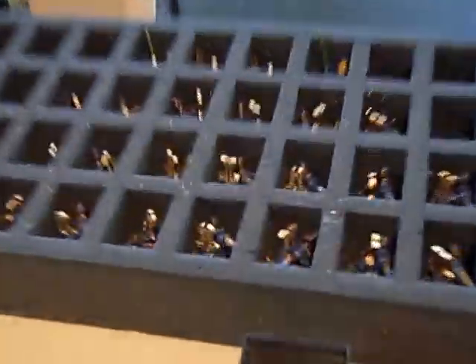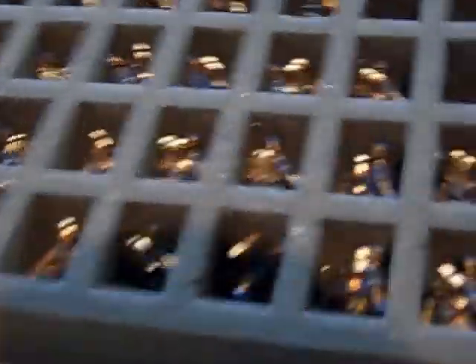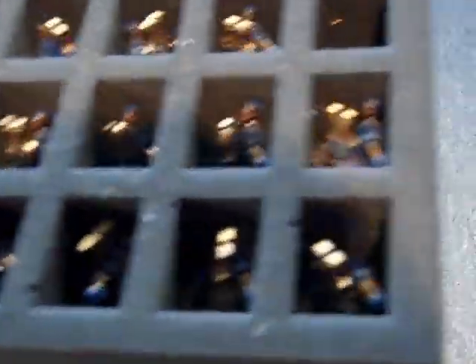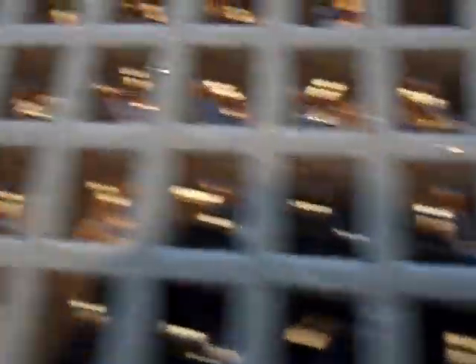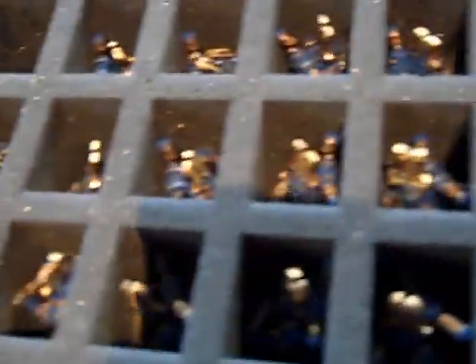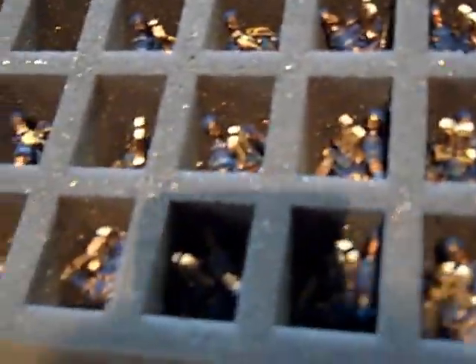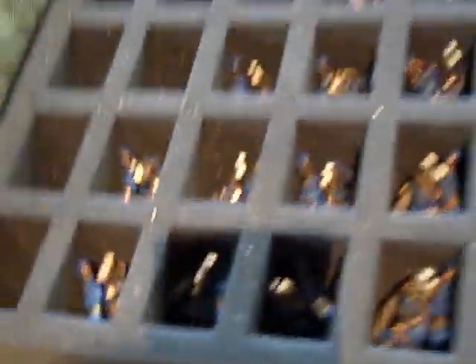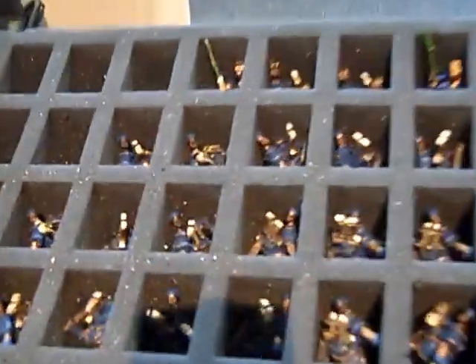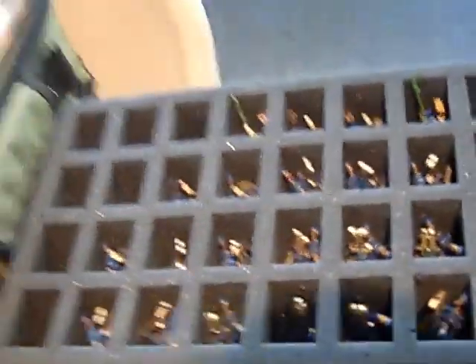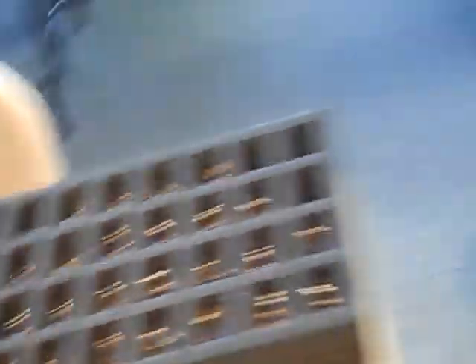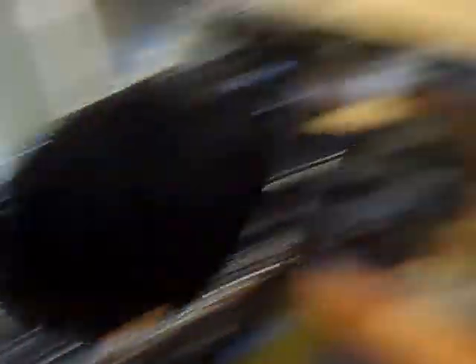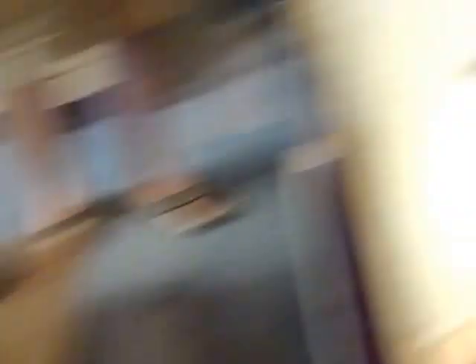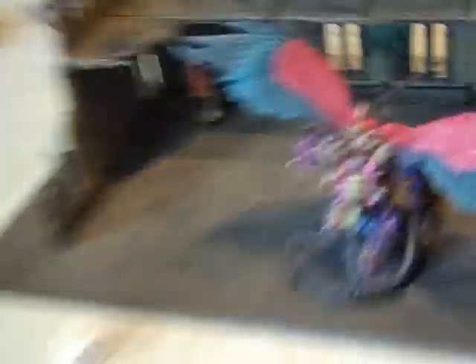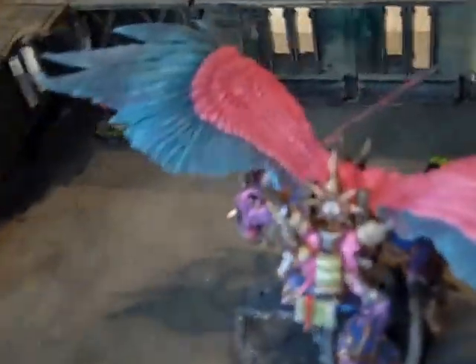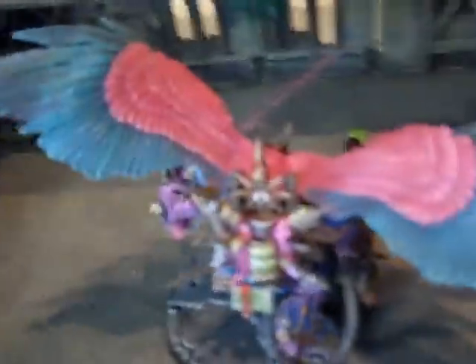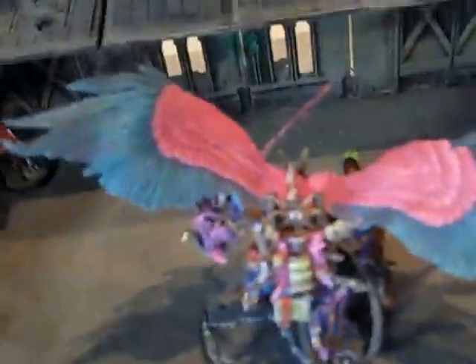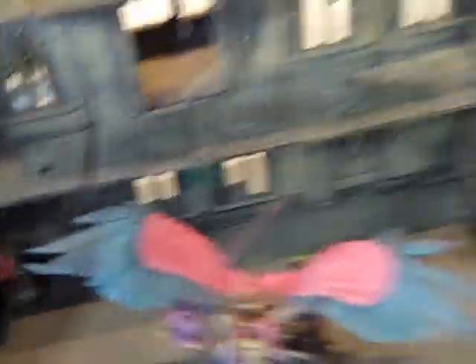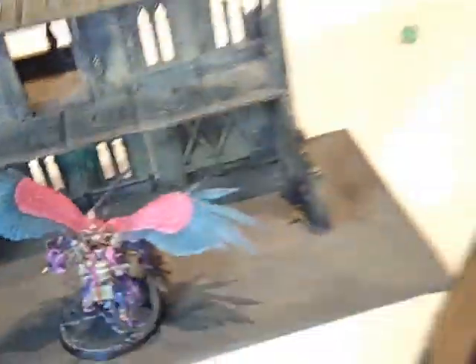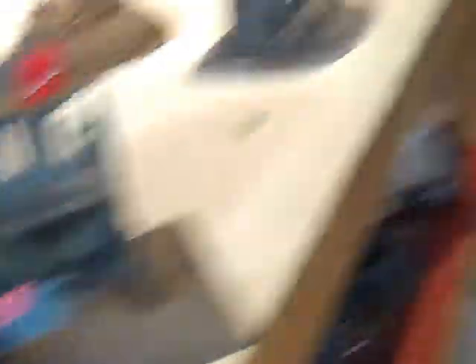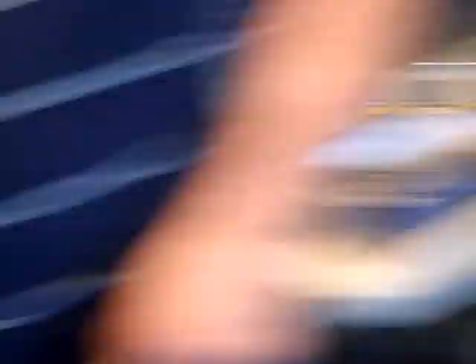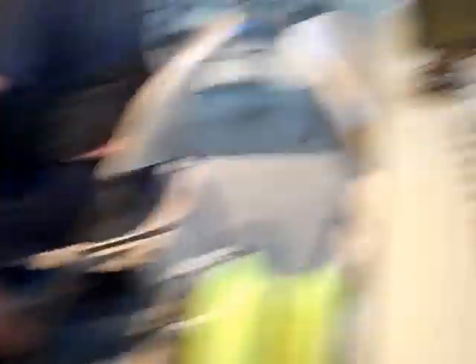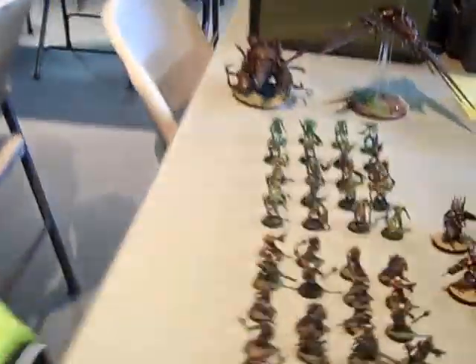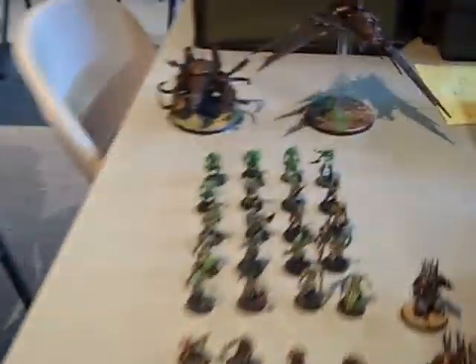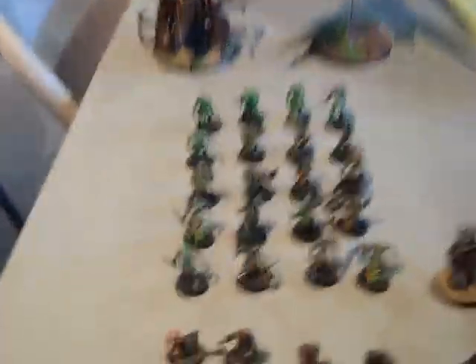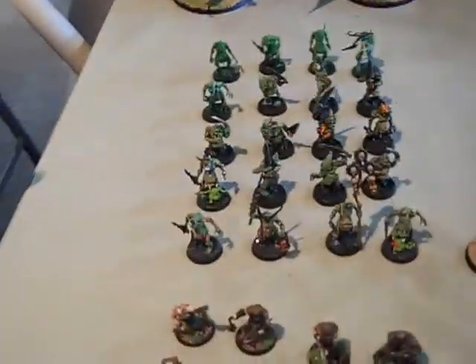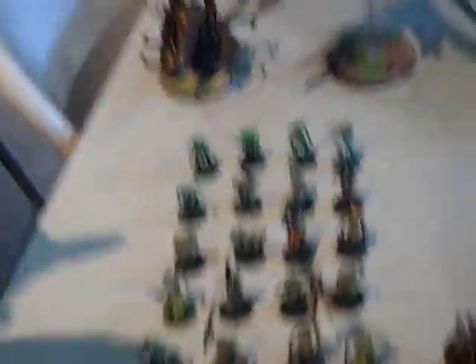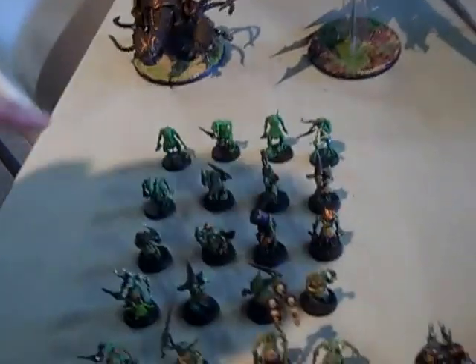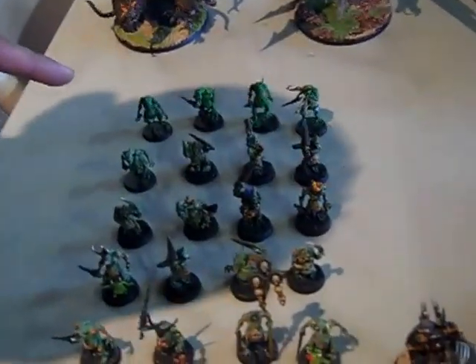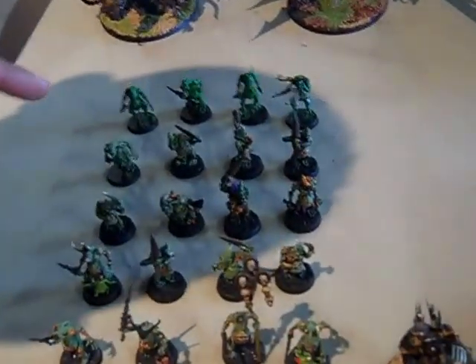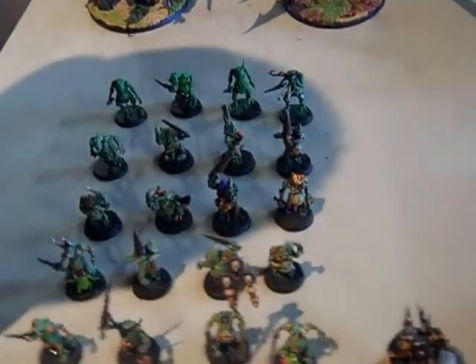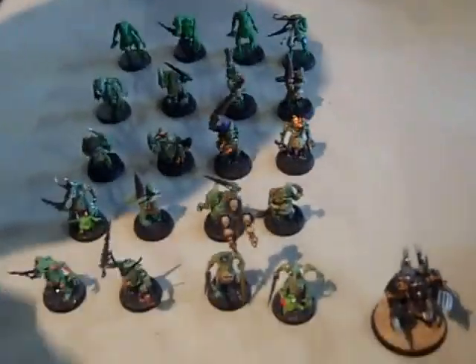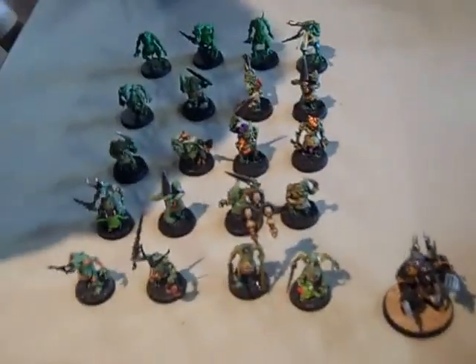Jeremy's list has two 10-man squads and a Demon Prince. And then Lino's army is right here — he has three squads of 20 zombies.